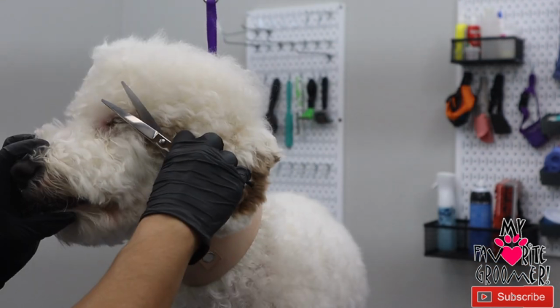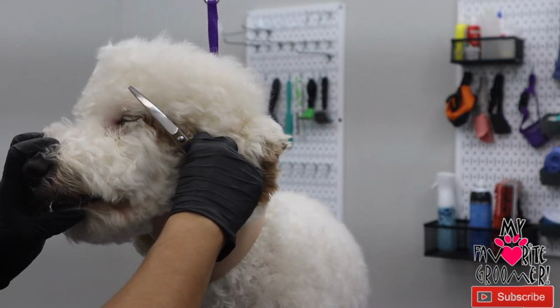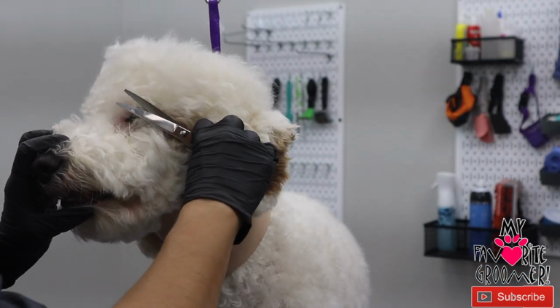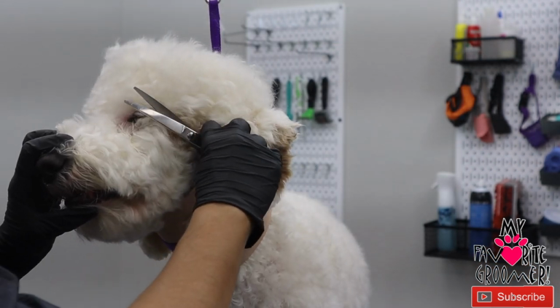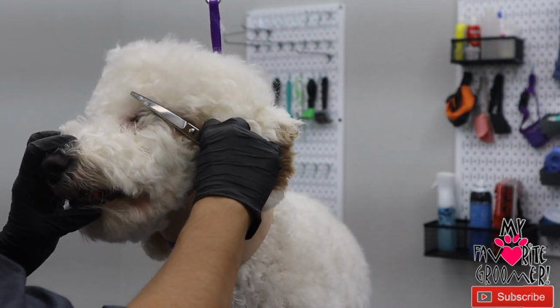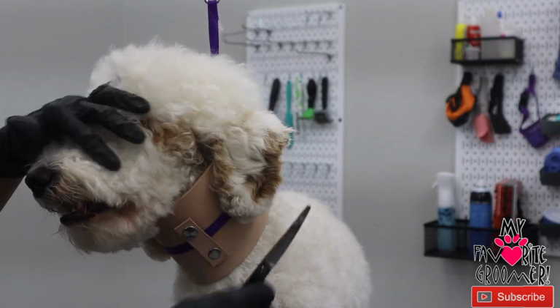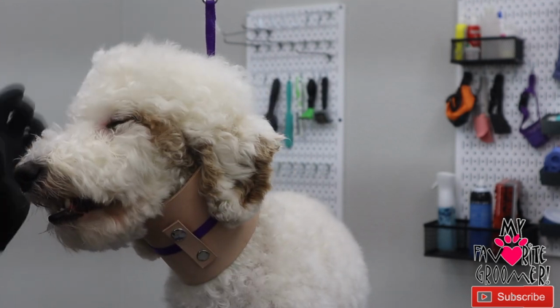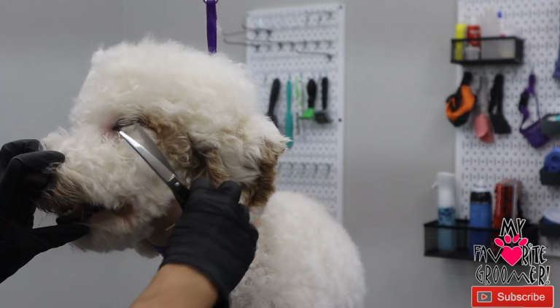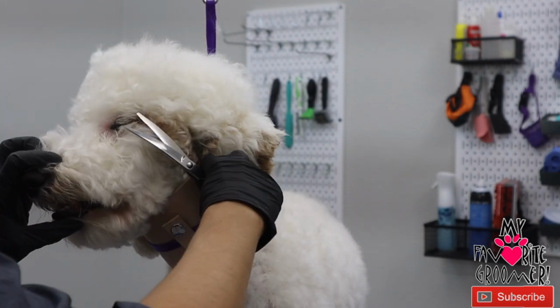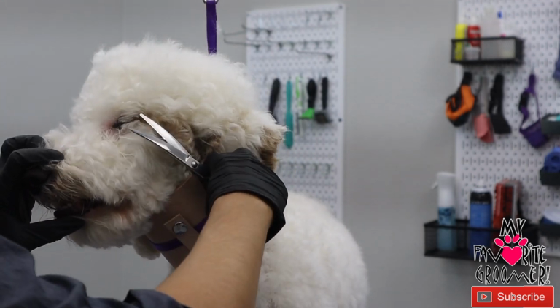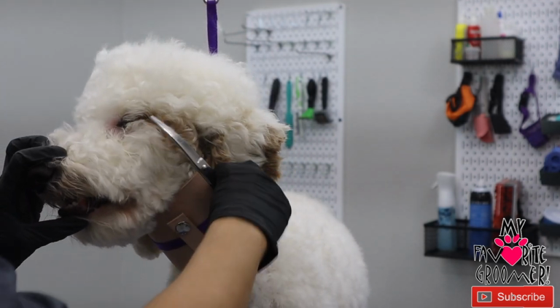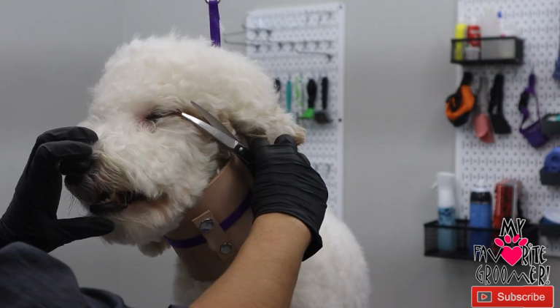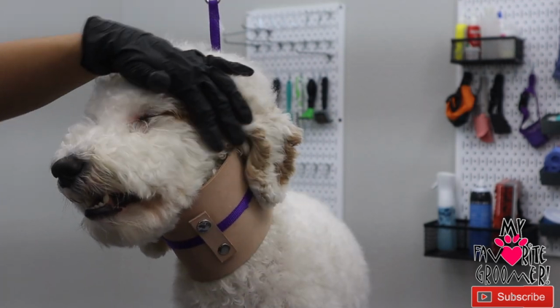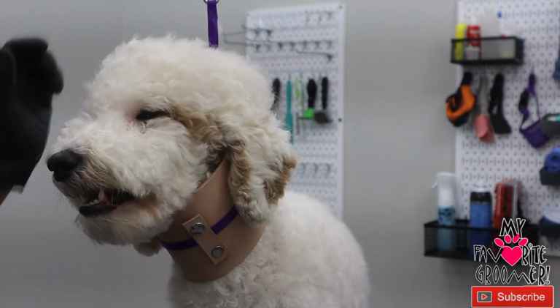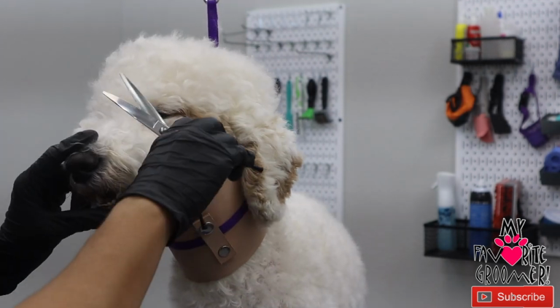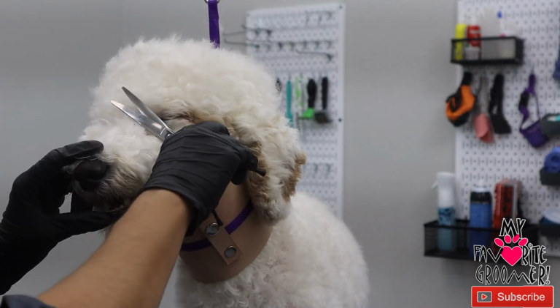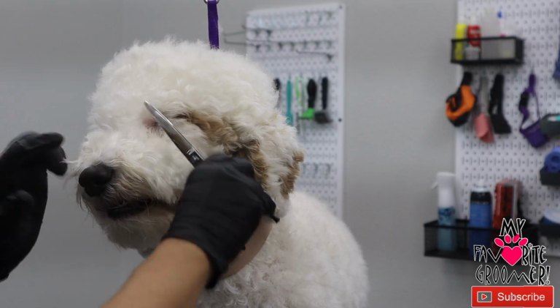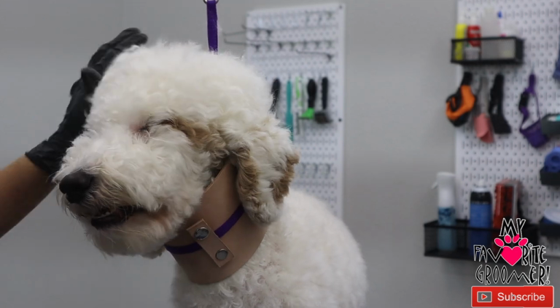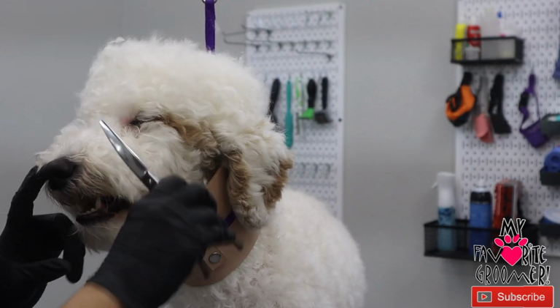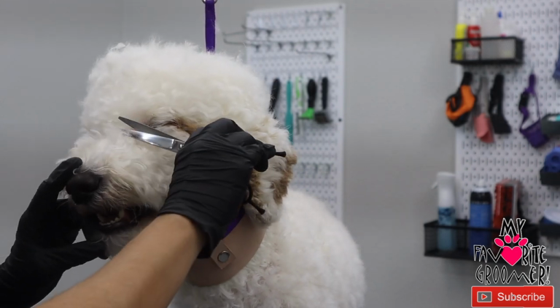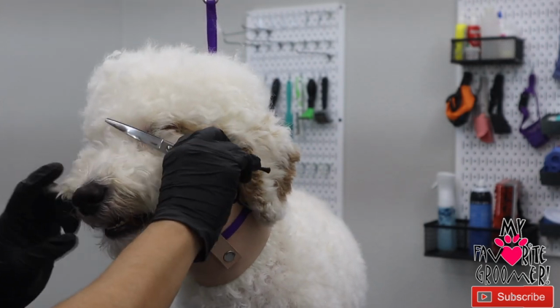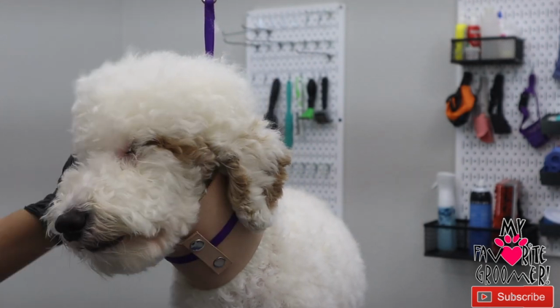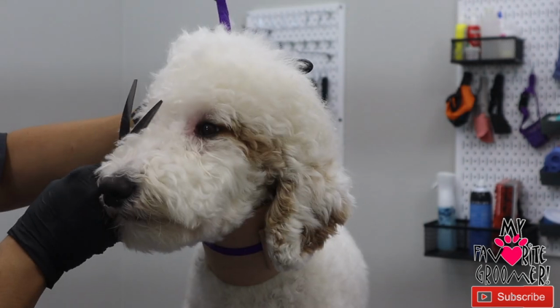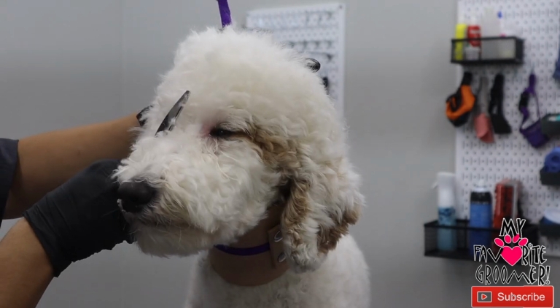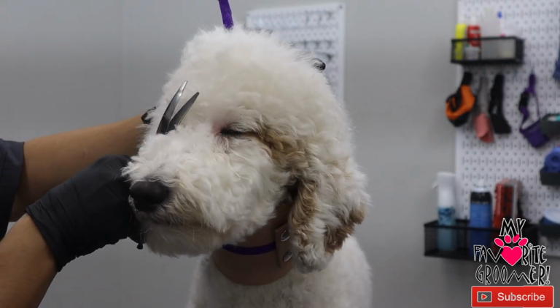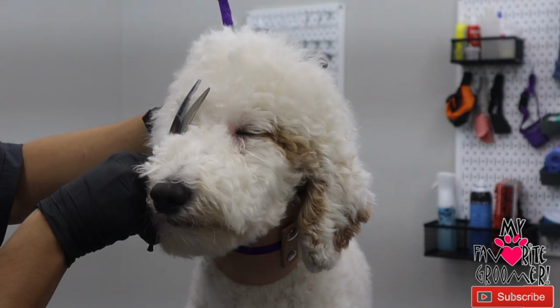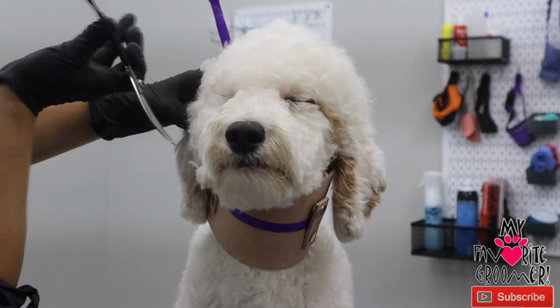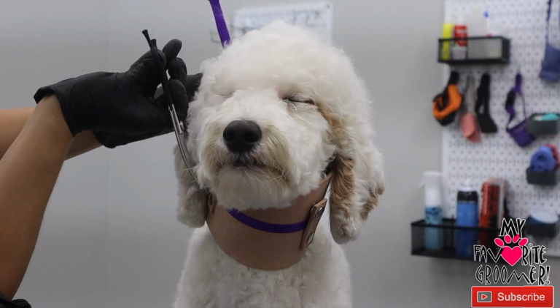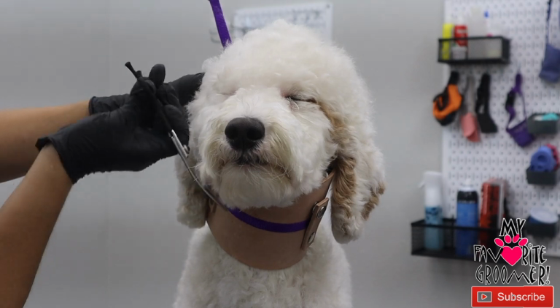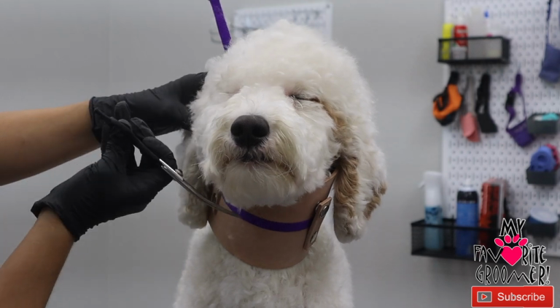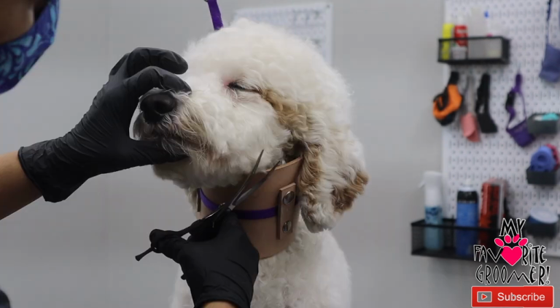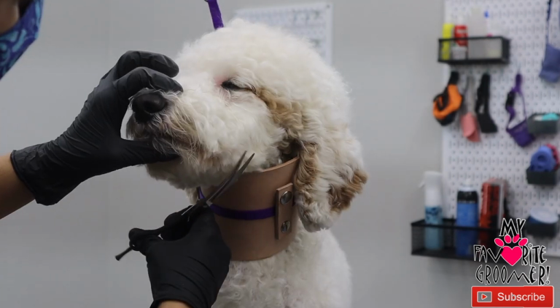This scissor is super smooth, short, curved, and perfect for those small areas that you're going to trim. I hope you pick one up today. Check out the promo code which may be in the description of the video. Thanks a lot for watching My Favorite Groomer.